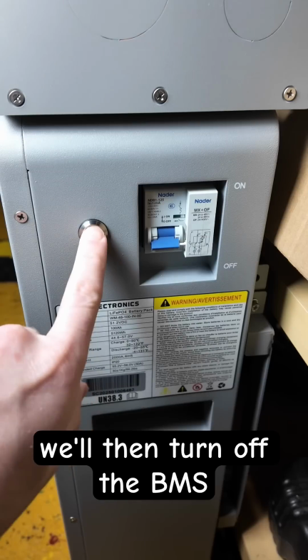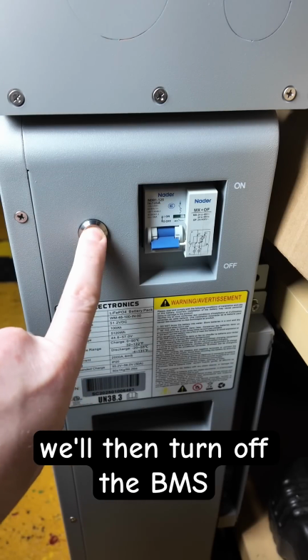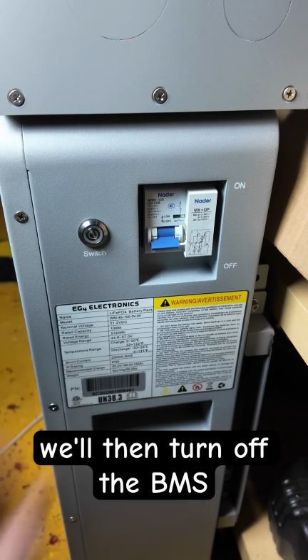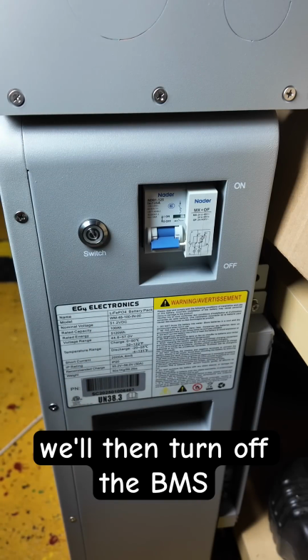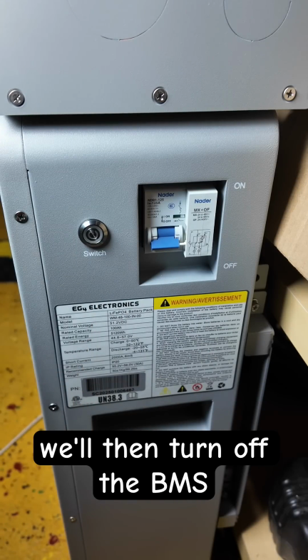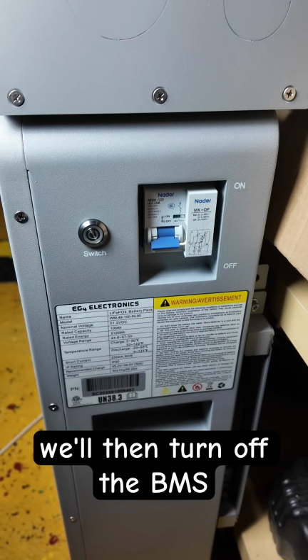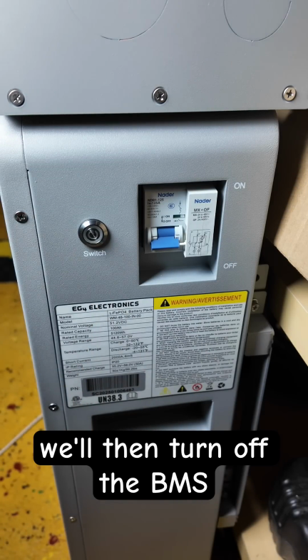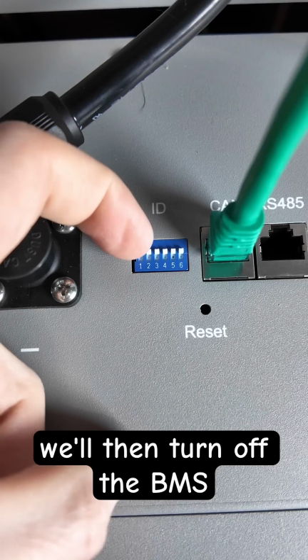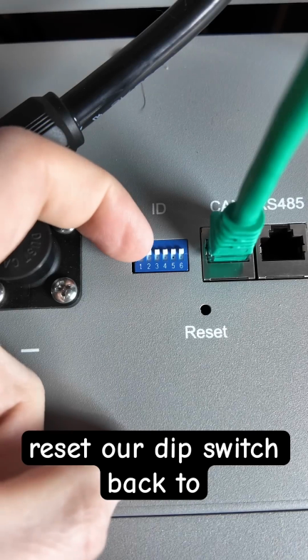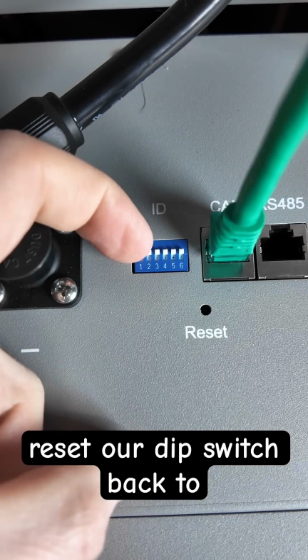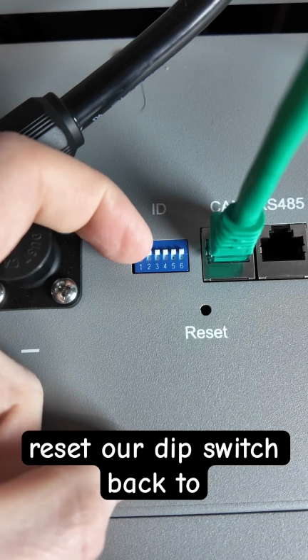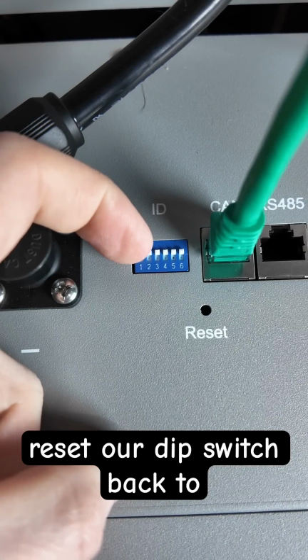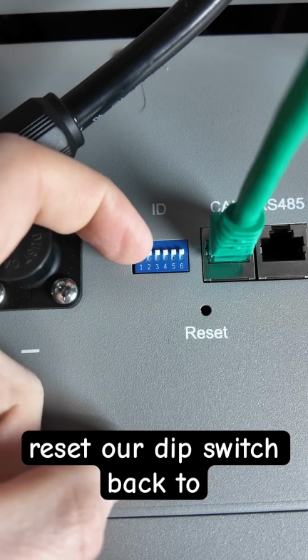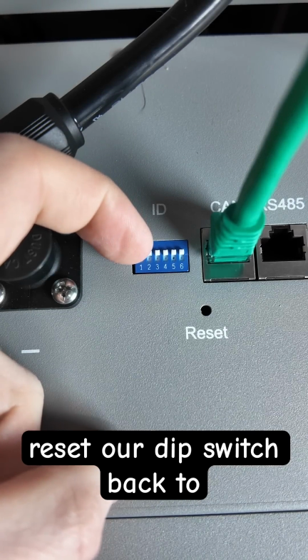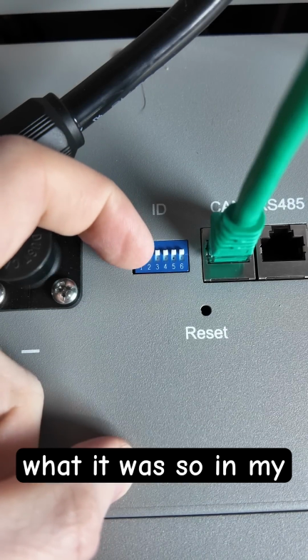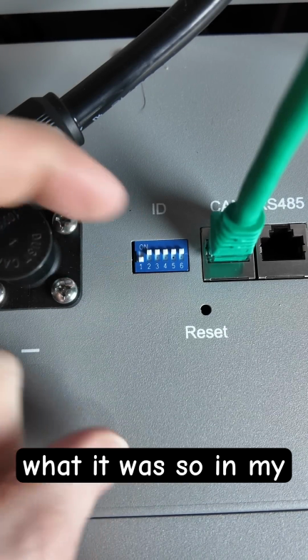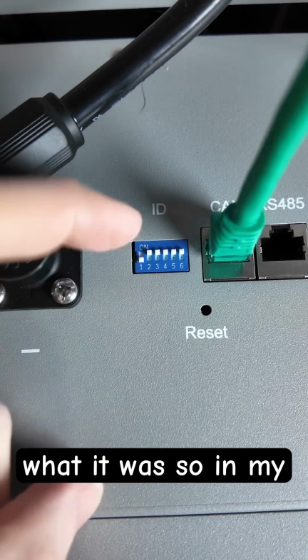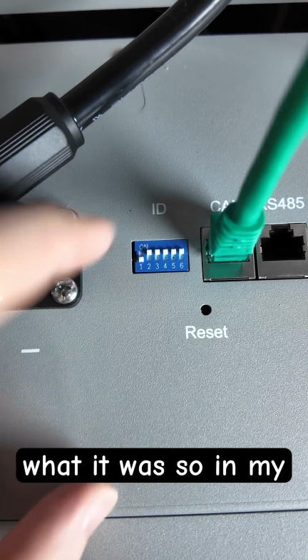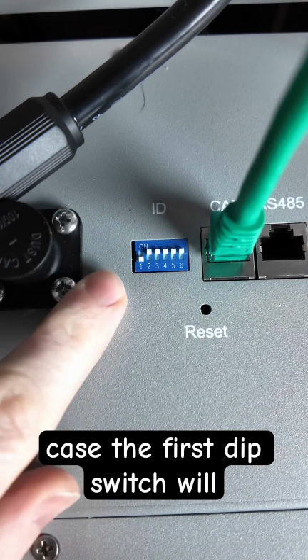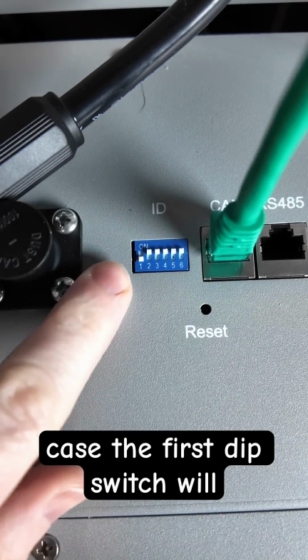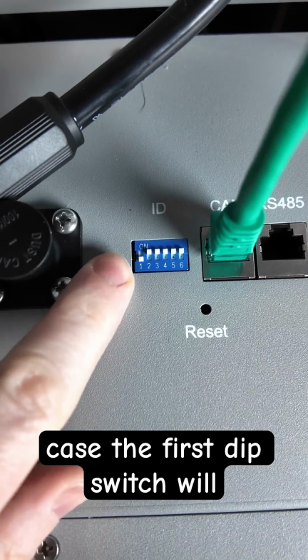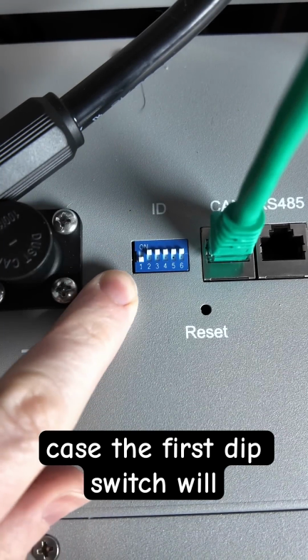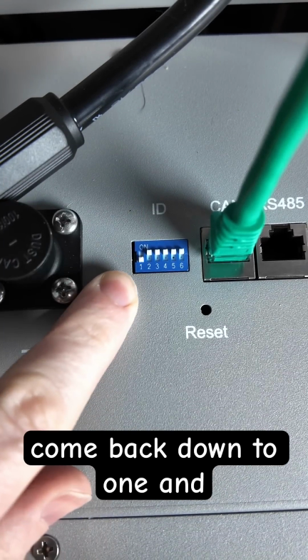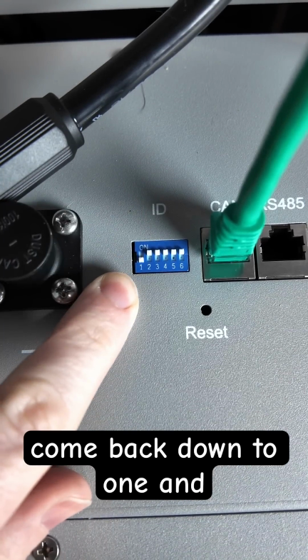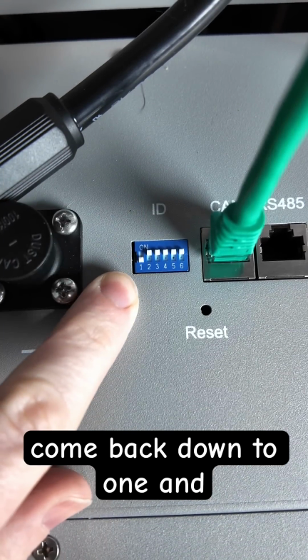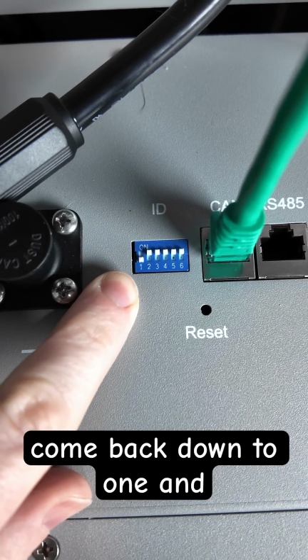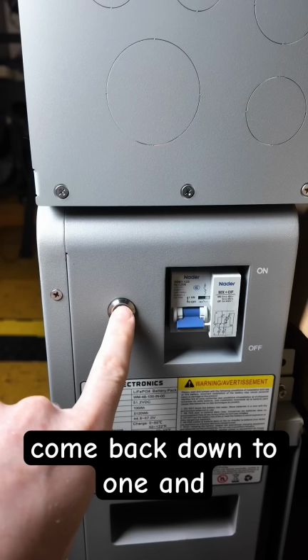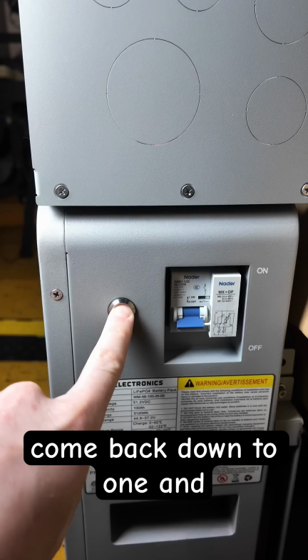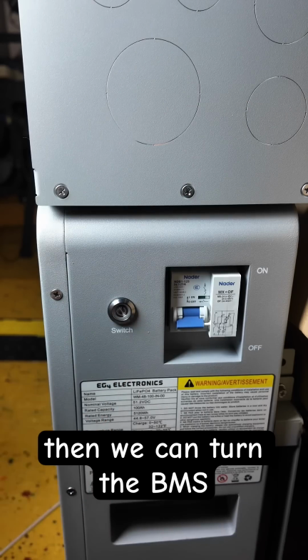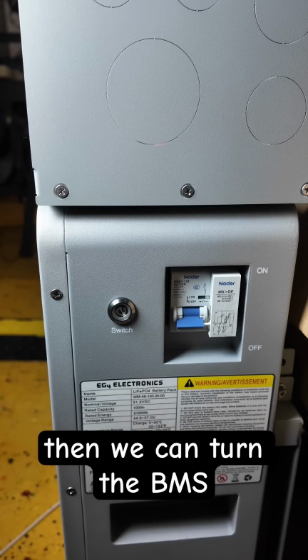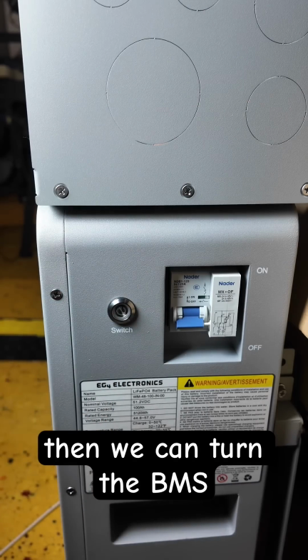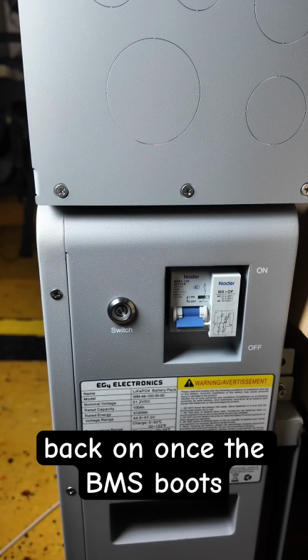We'll then turn off the BMS and reset our dip switch back to what it was. In my case, the first dip switch will come back down to one, and then we can turn the BMS back on.